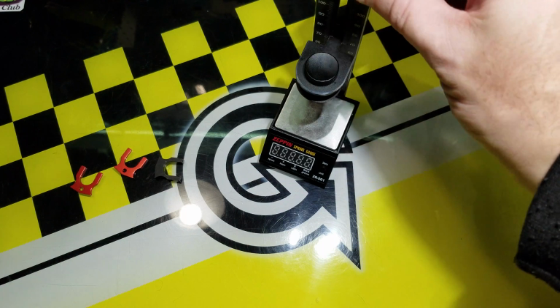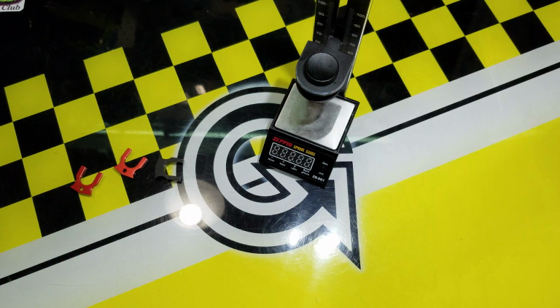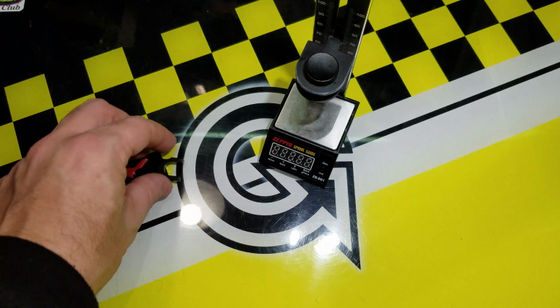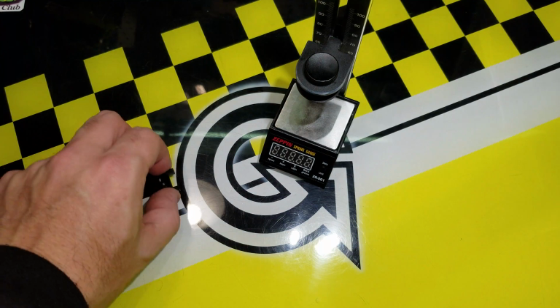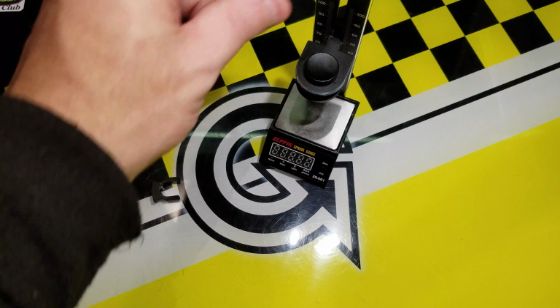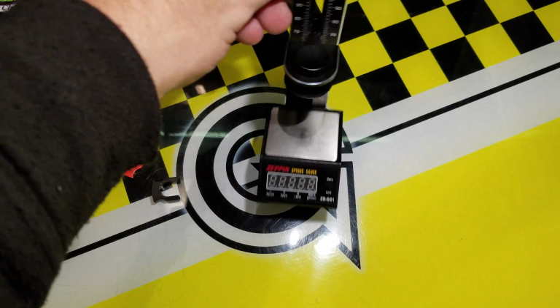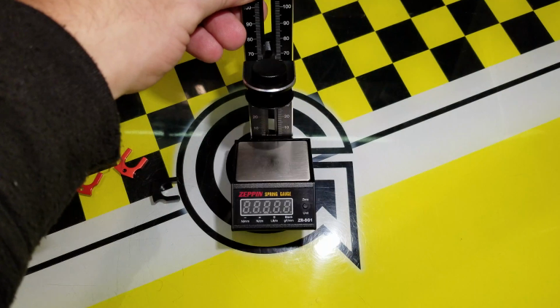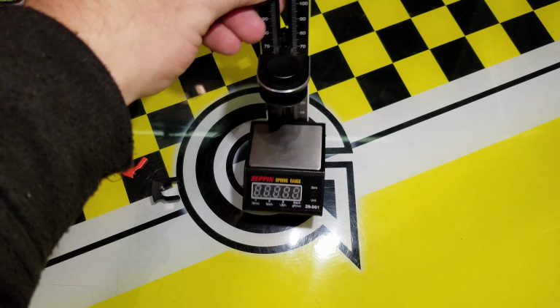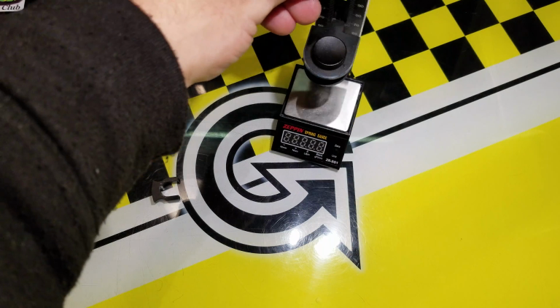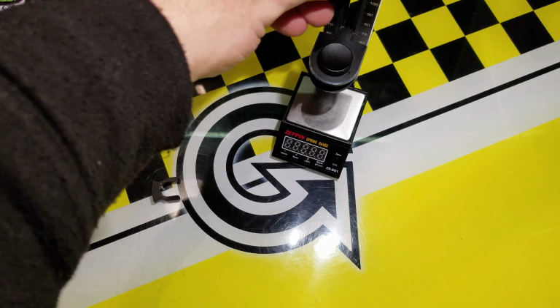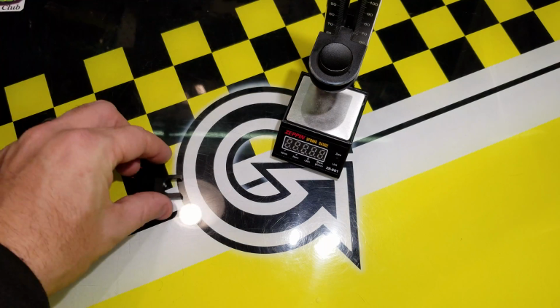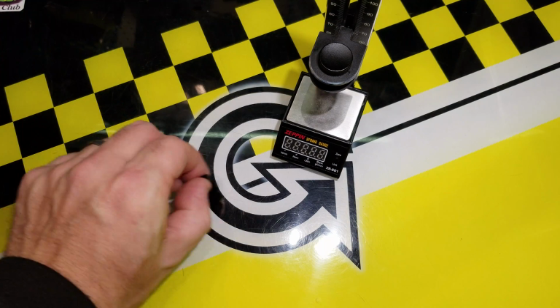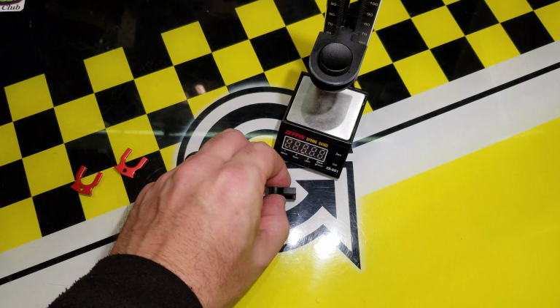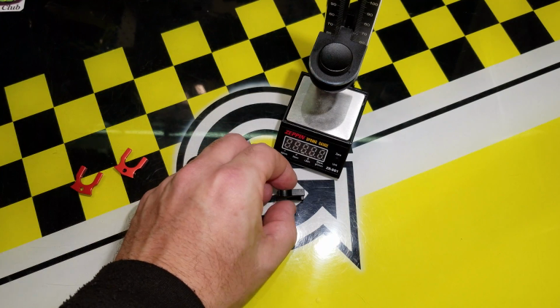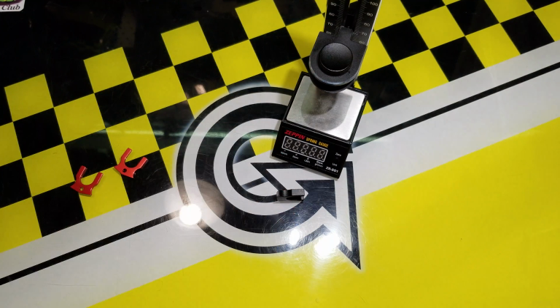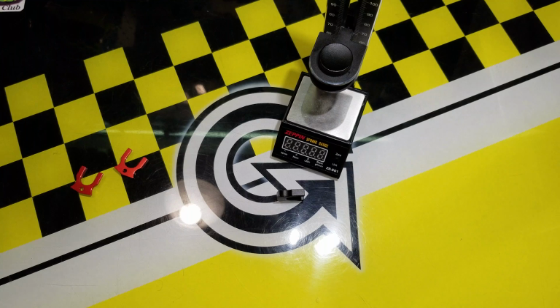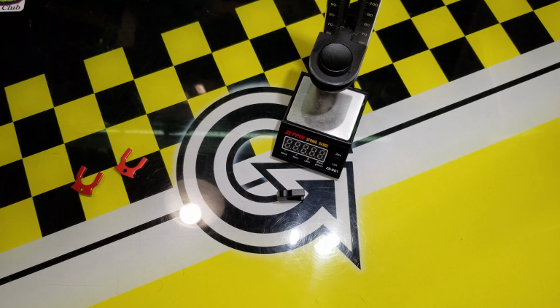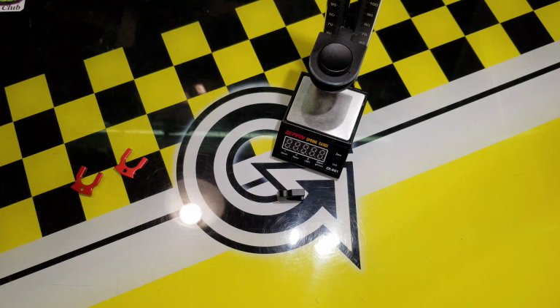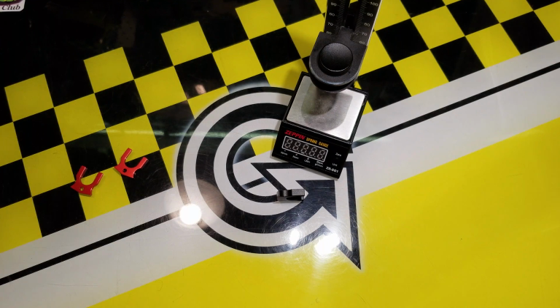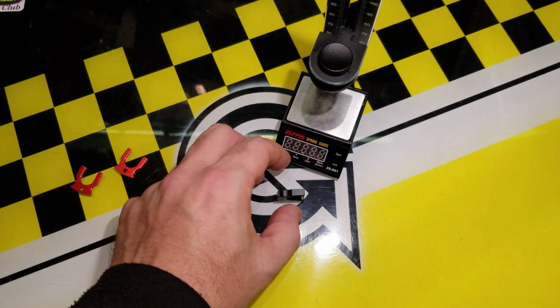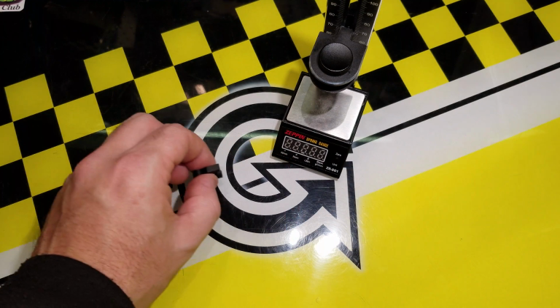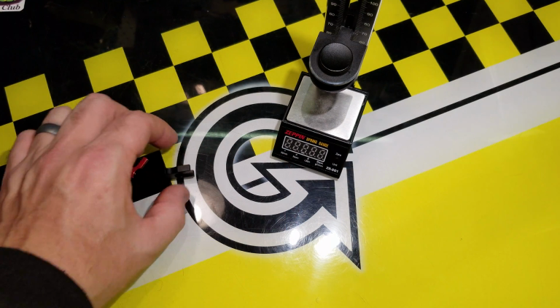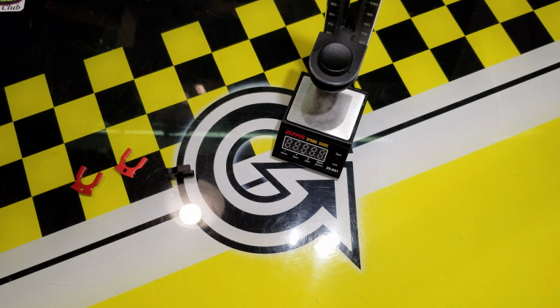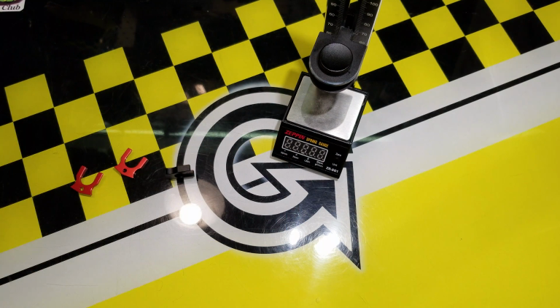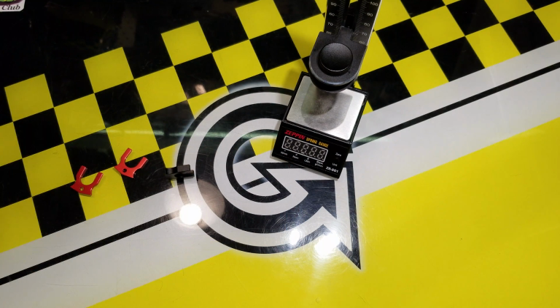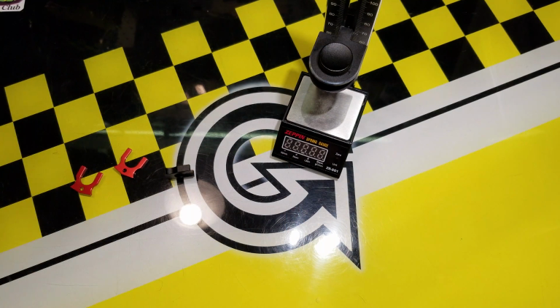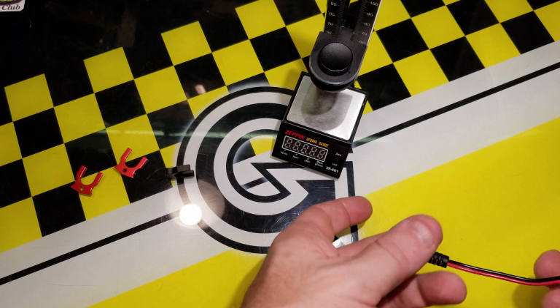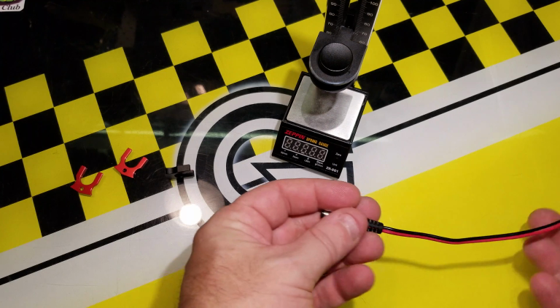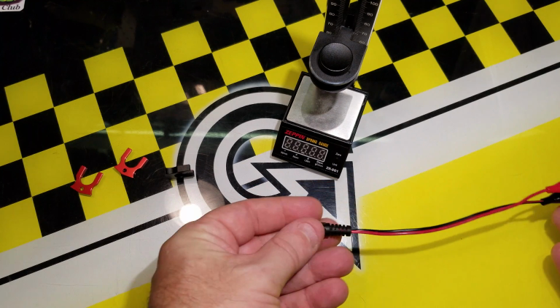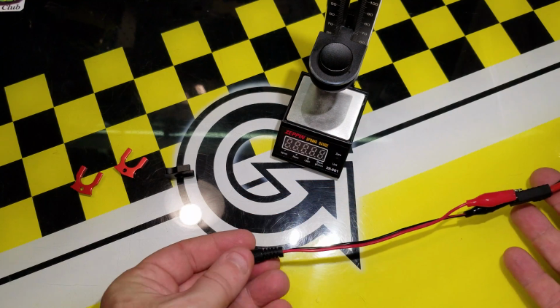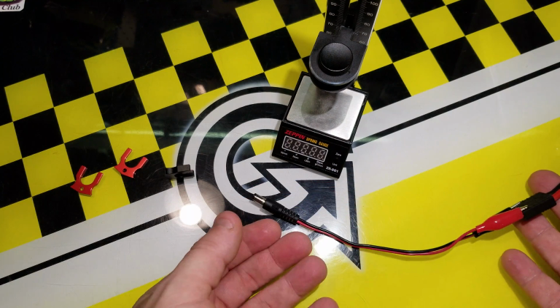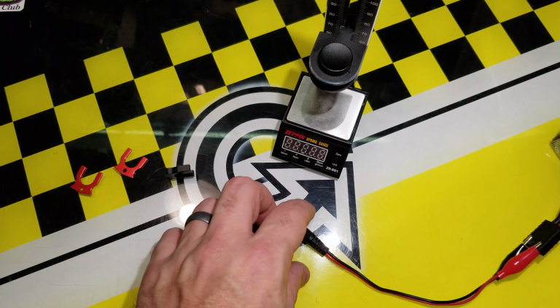Now in the box, what you get is the spring gauge and a 5 millimeter shim. I'll show you how that works here in a second. You also get an alligator clip to plug it in.